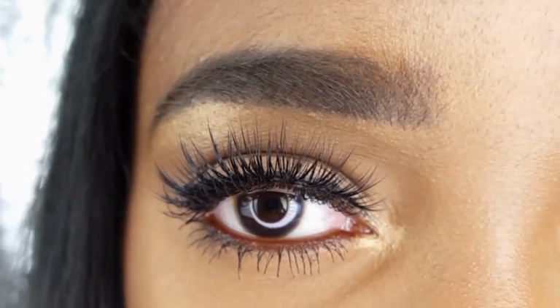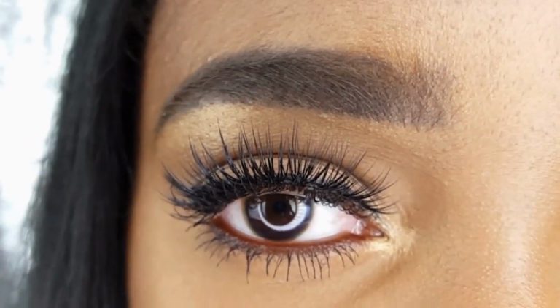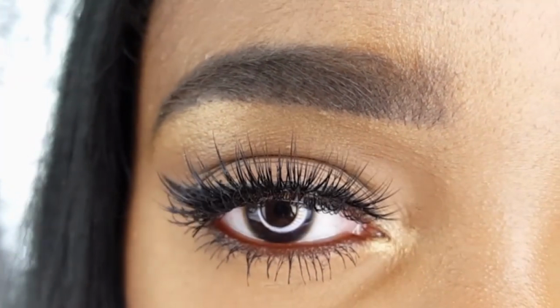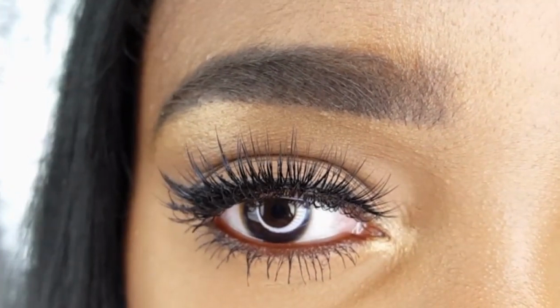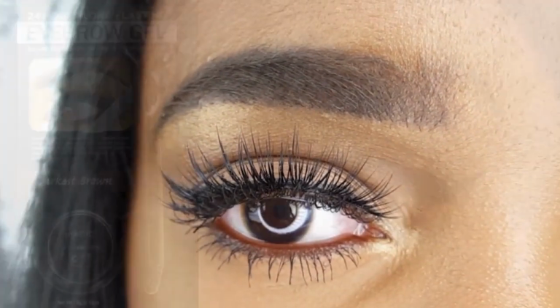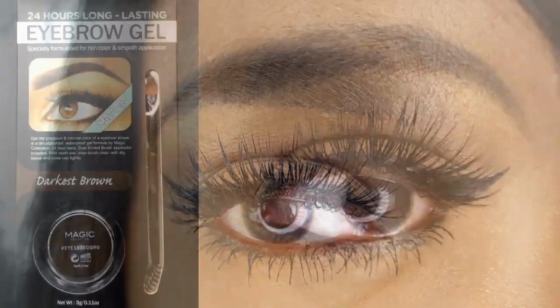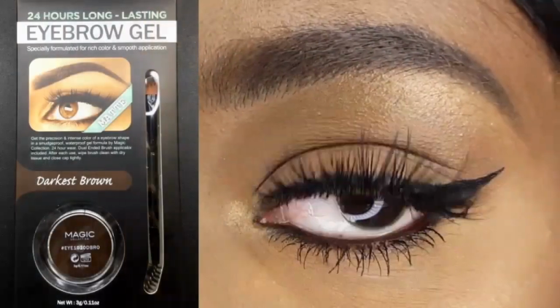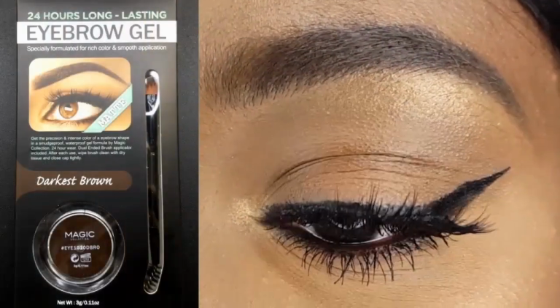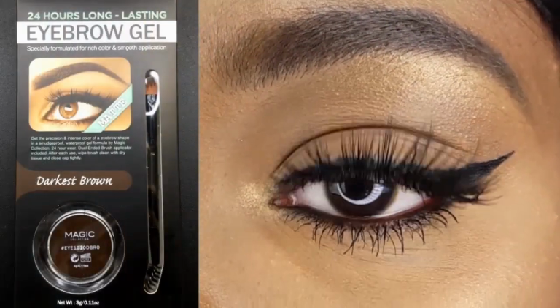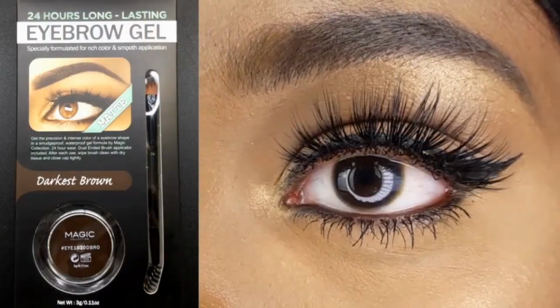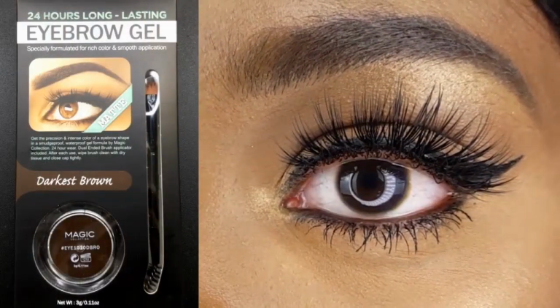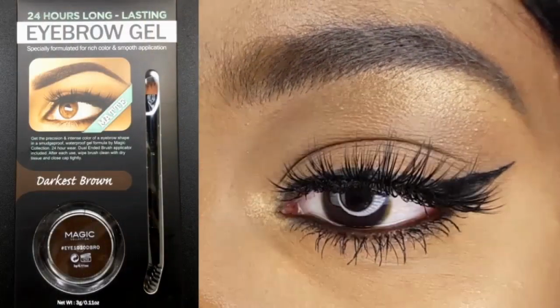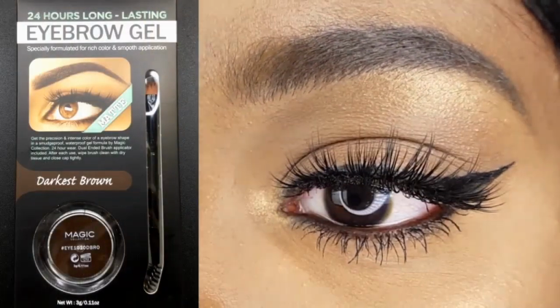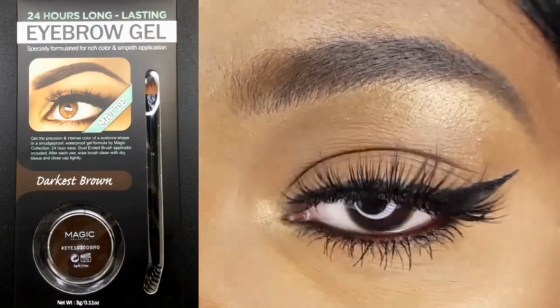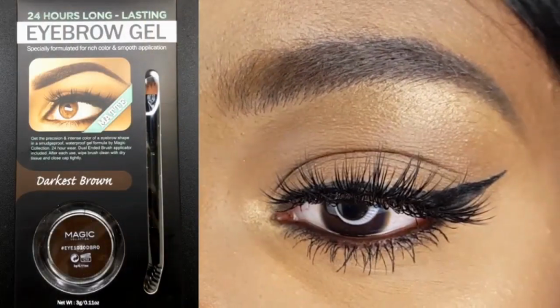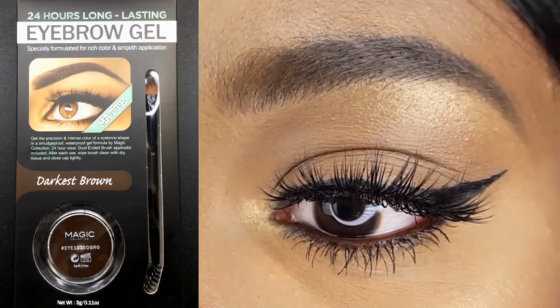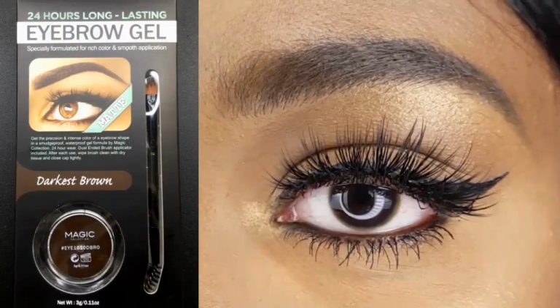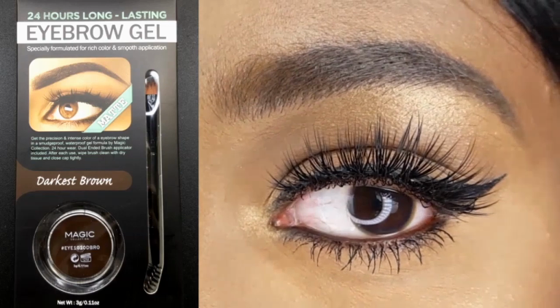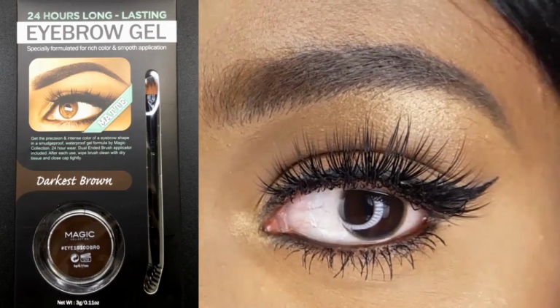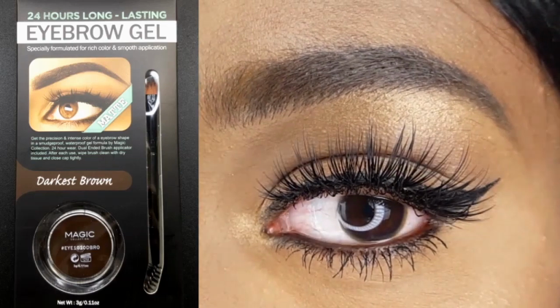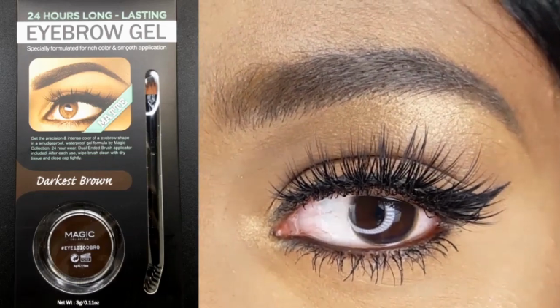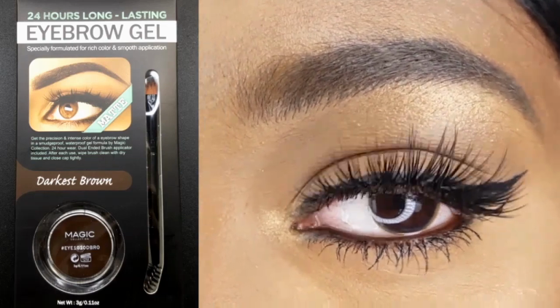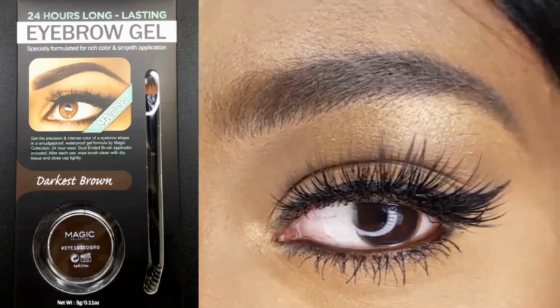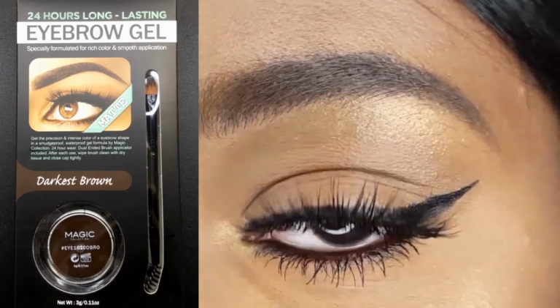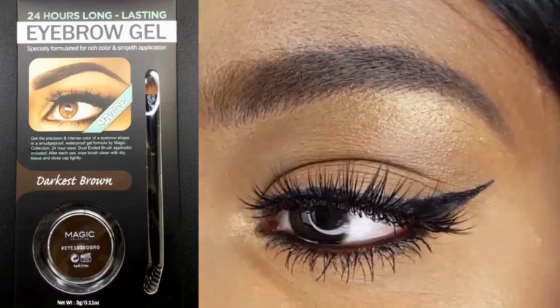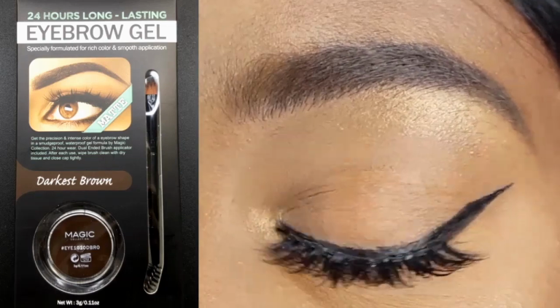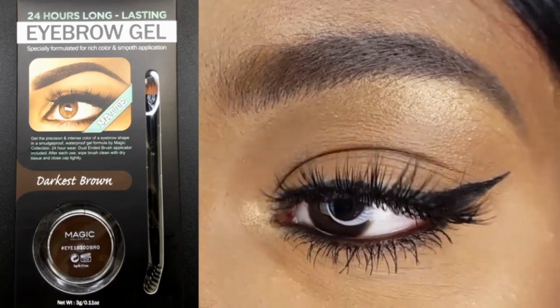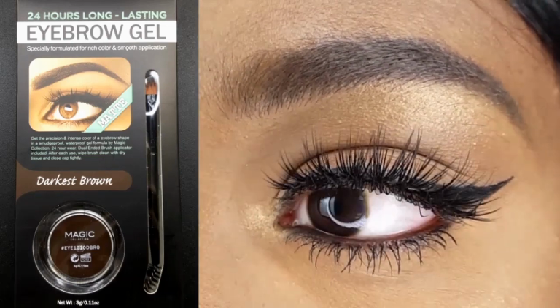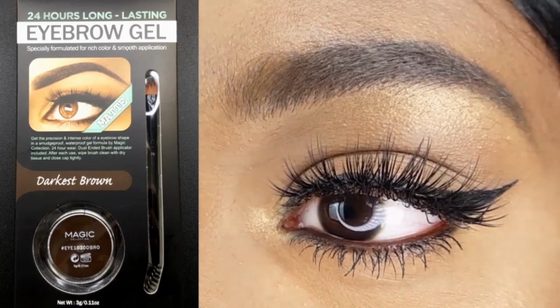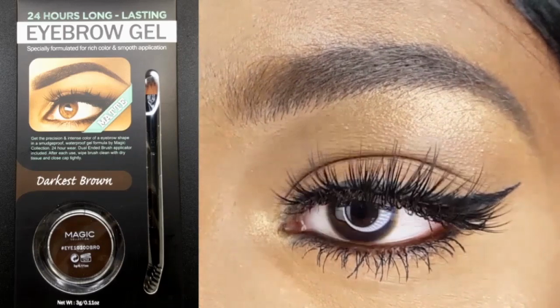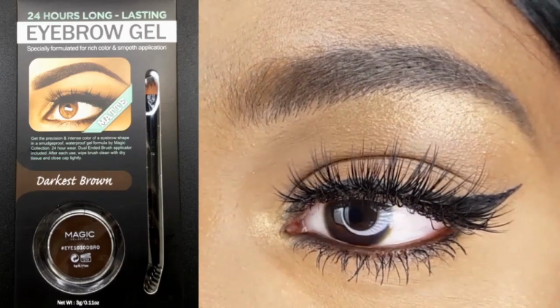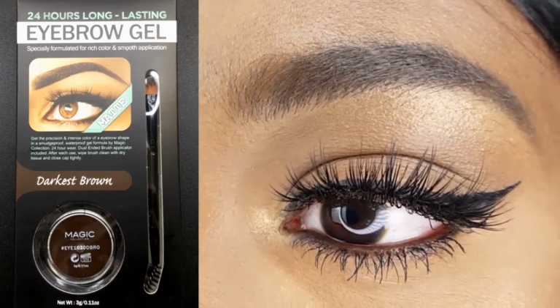The Magic Collection 24 Hour Matte Eyebrow Gel is an amazing product. It's easy to use. It has a soft, buttery texture and lots of pigment. And you also get a dual-sided applicator for $4.